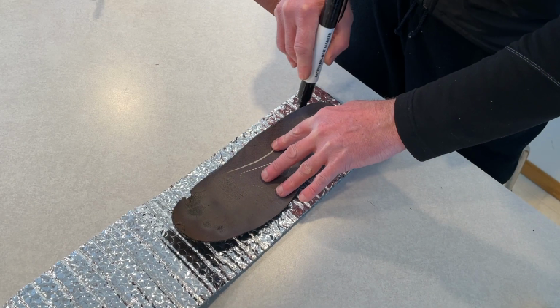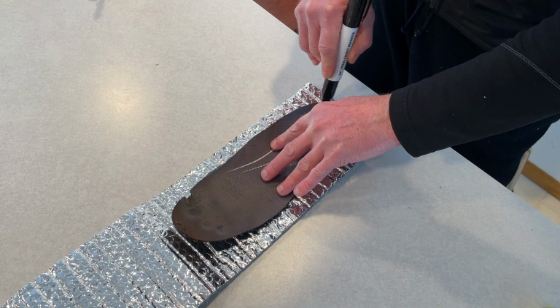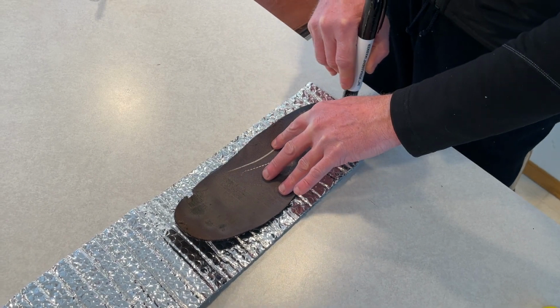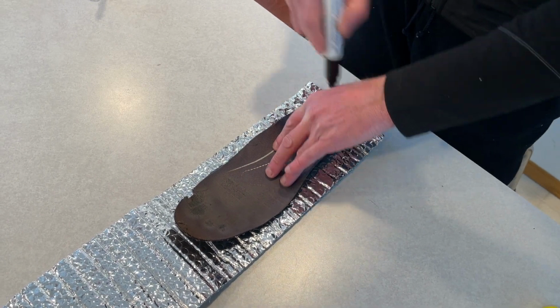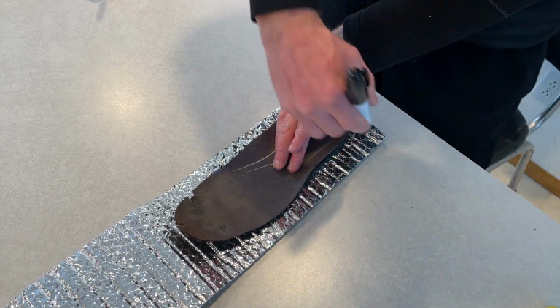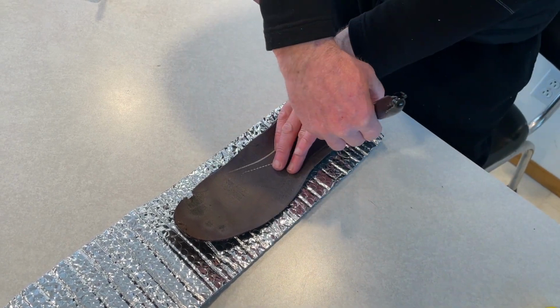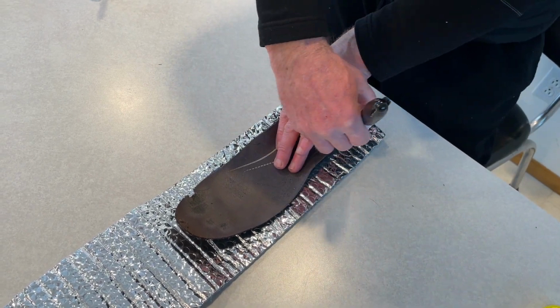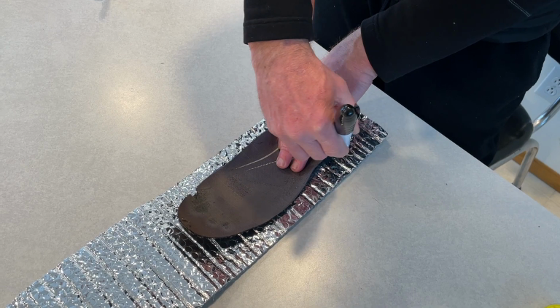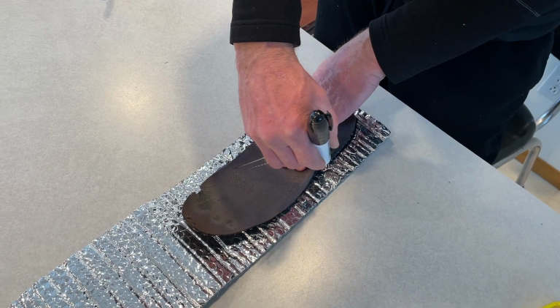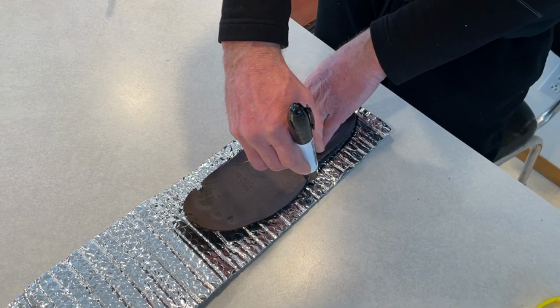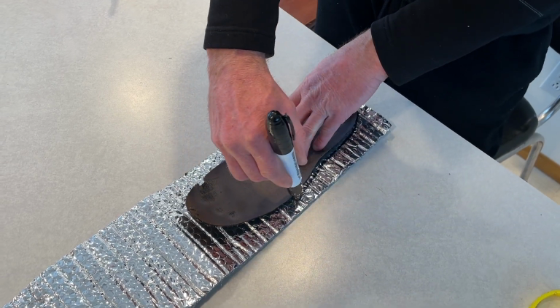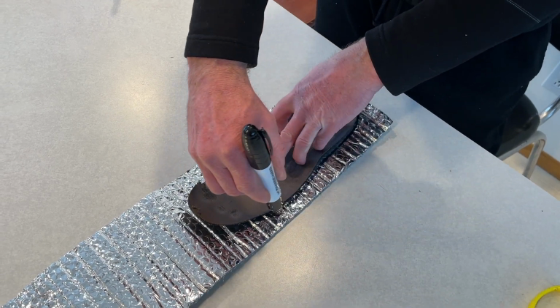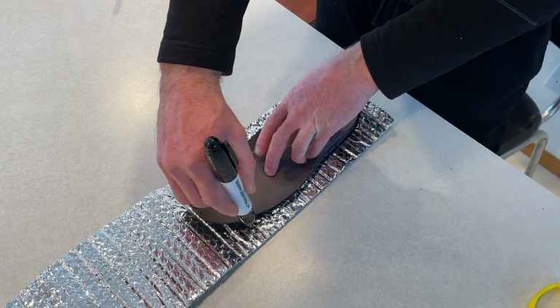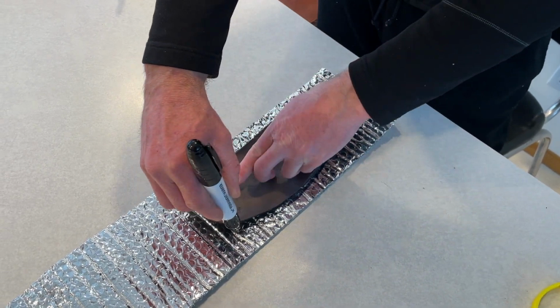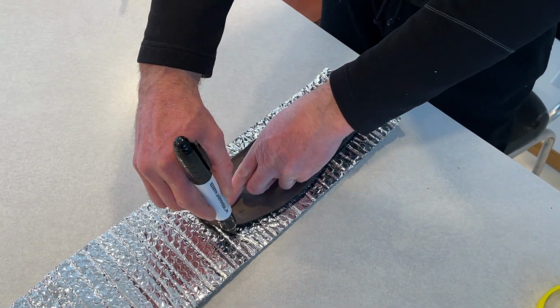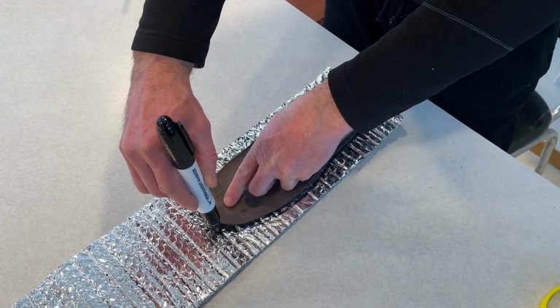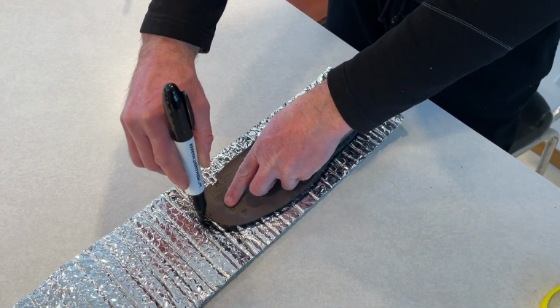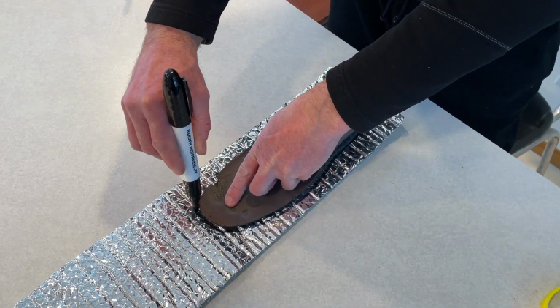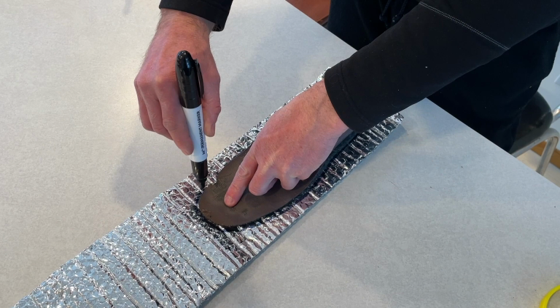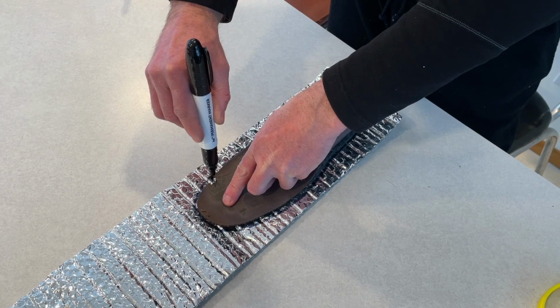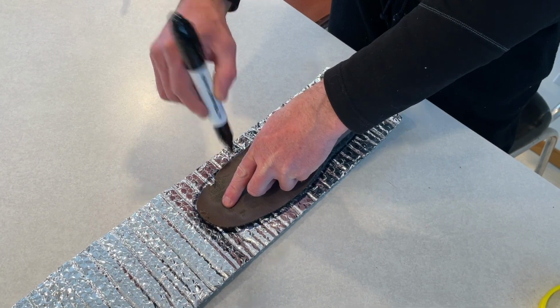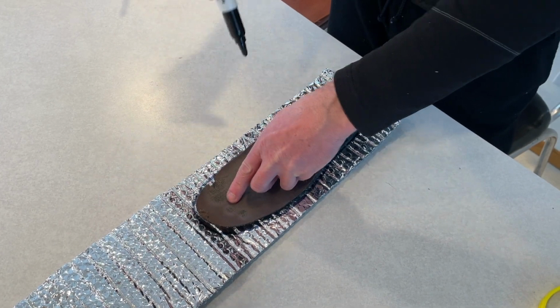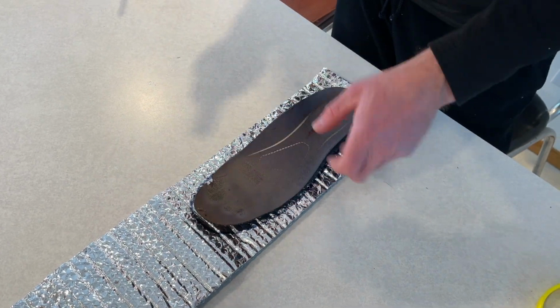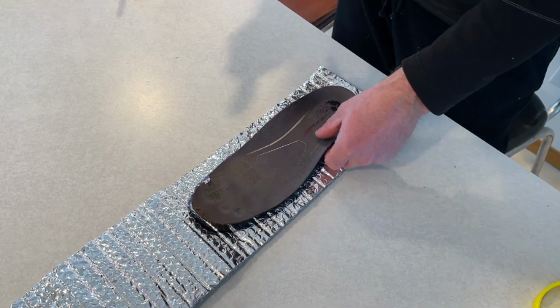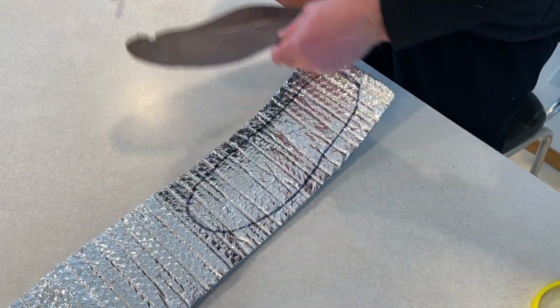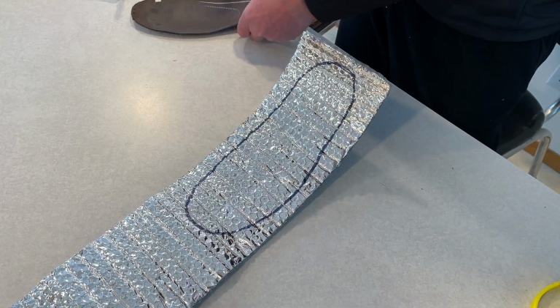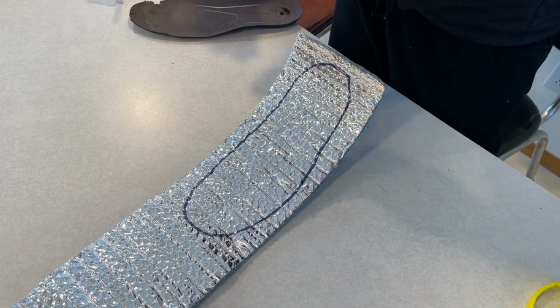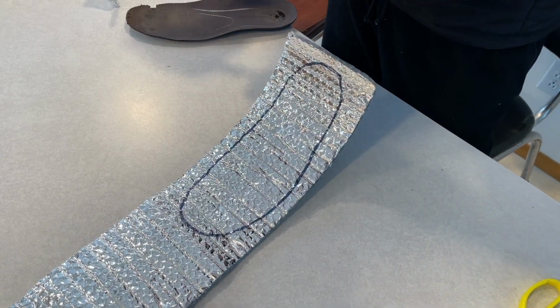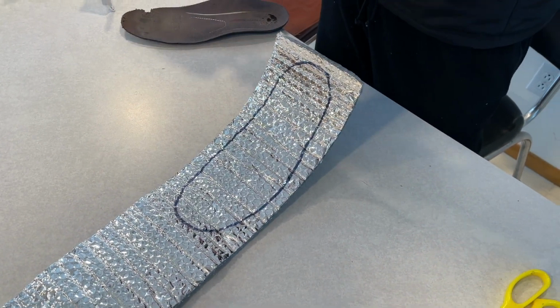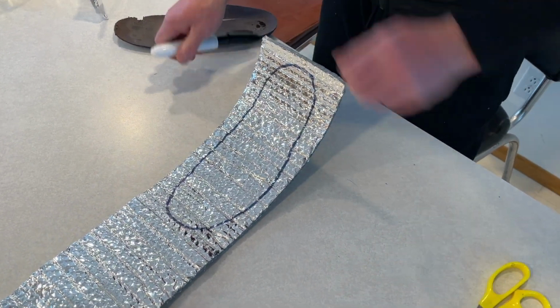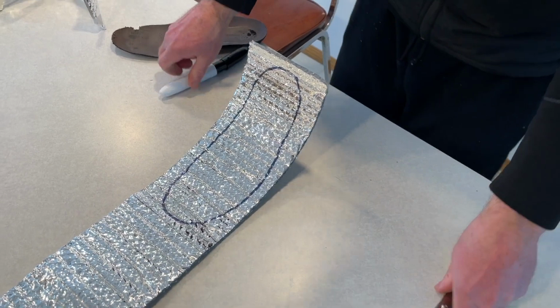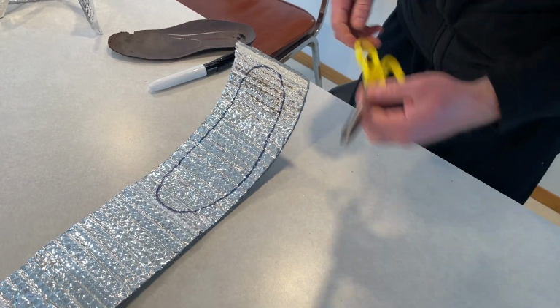Remove your boot liner. Use a sharpie to trace the profile of it onto the bubble wrap. Now cut out the pattern.